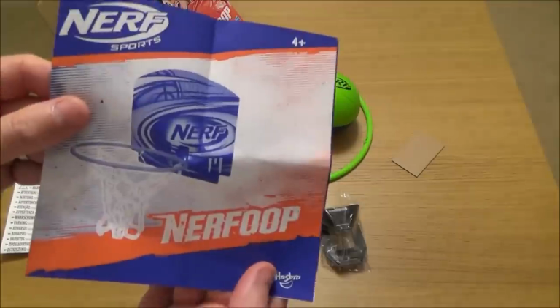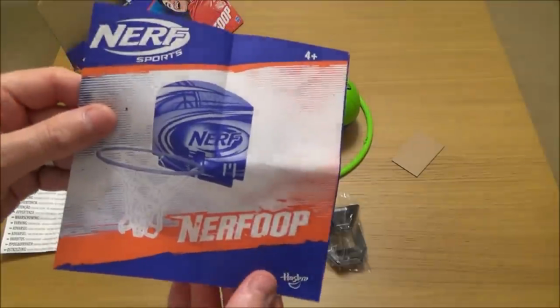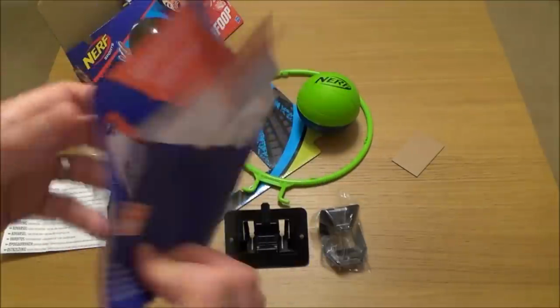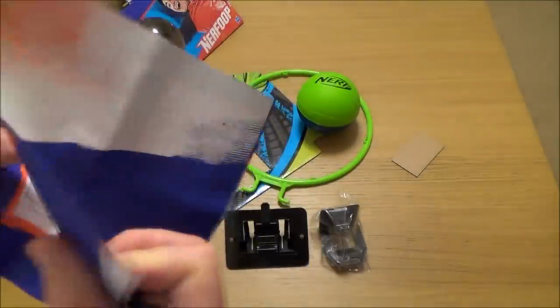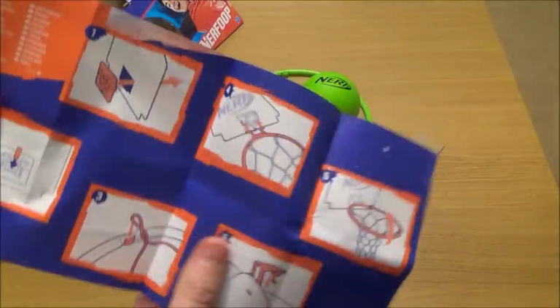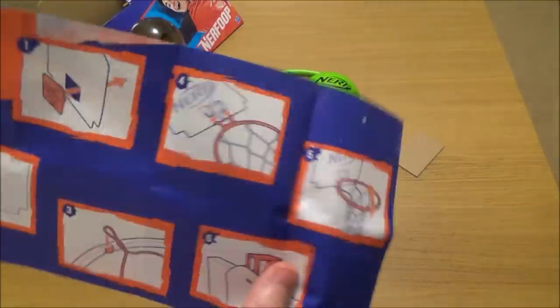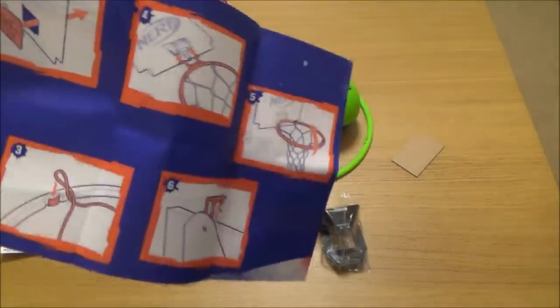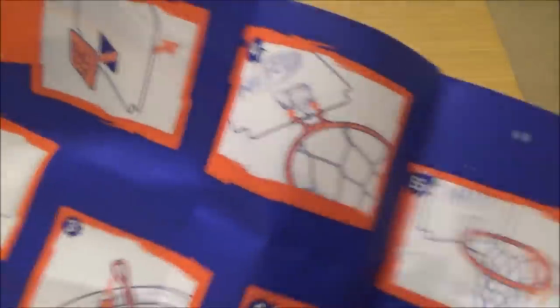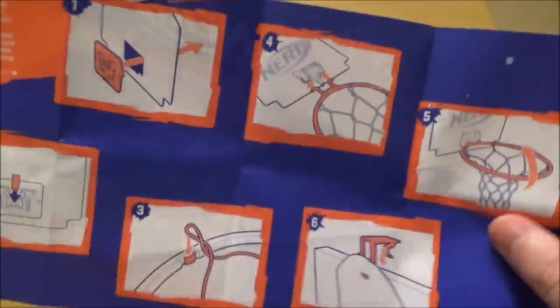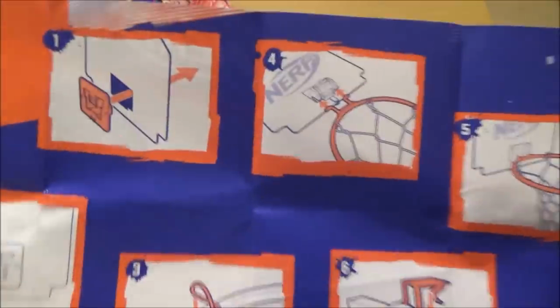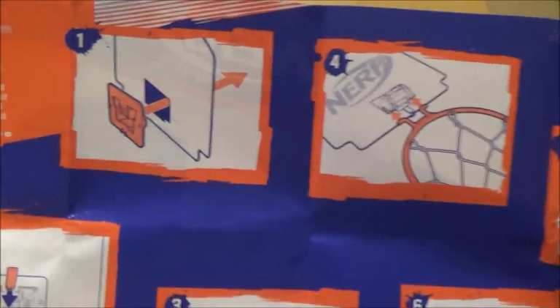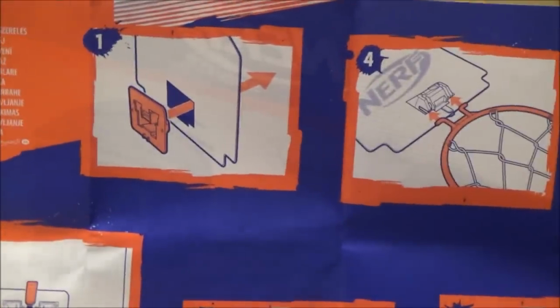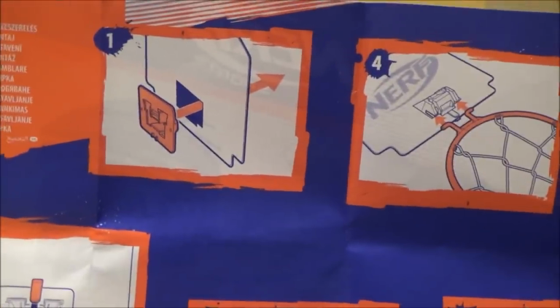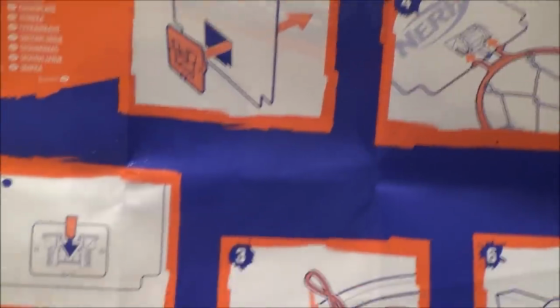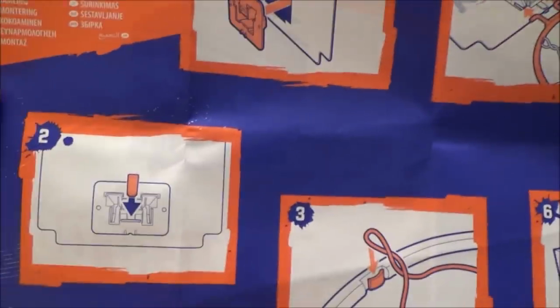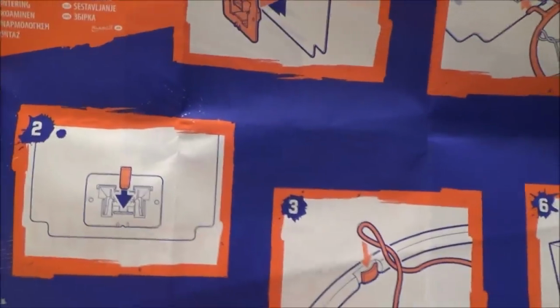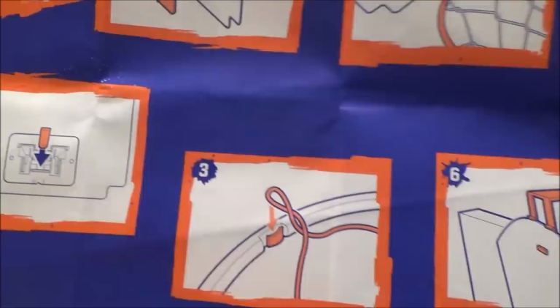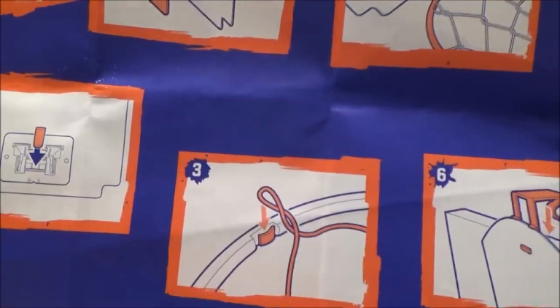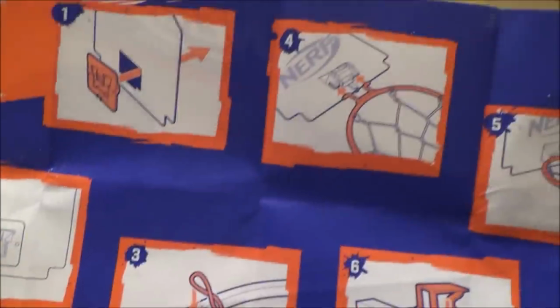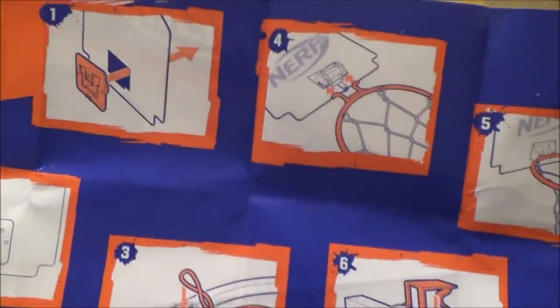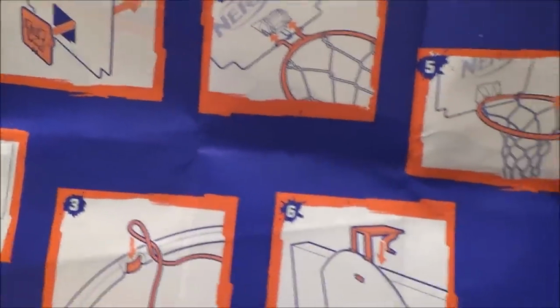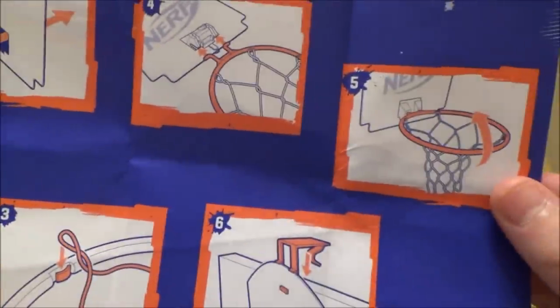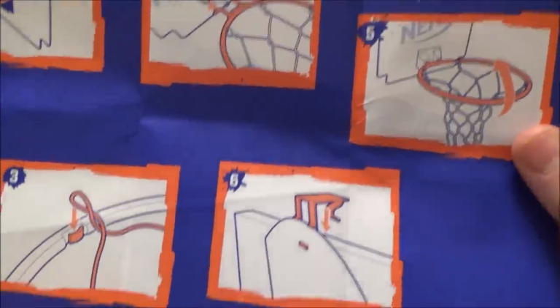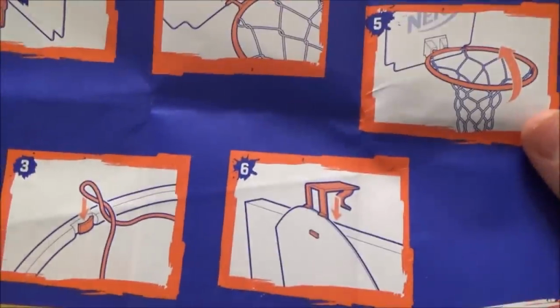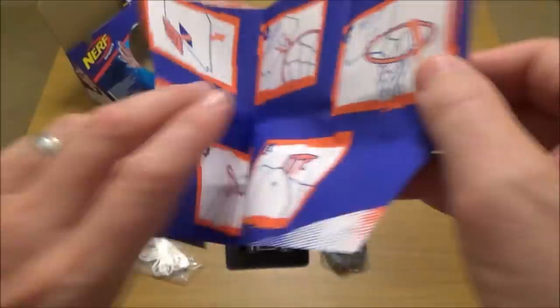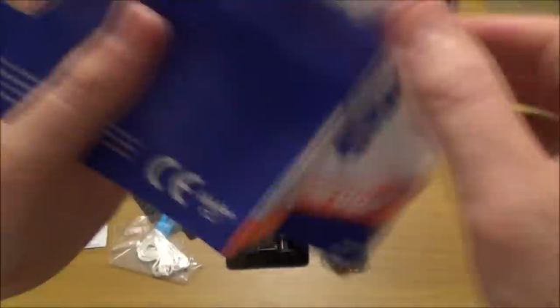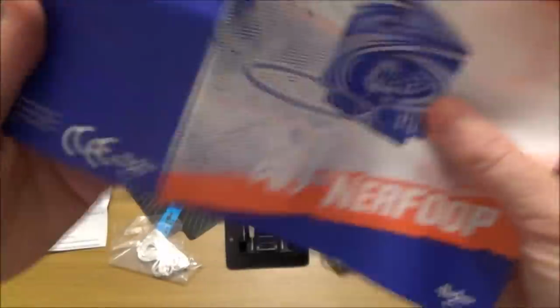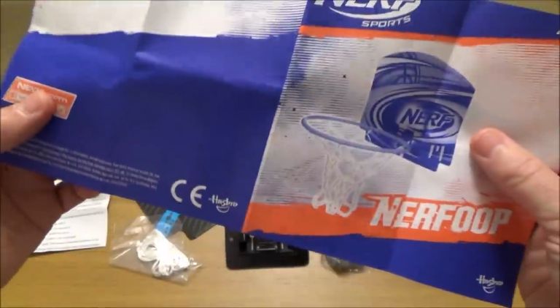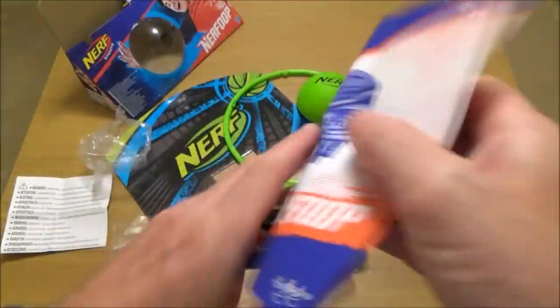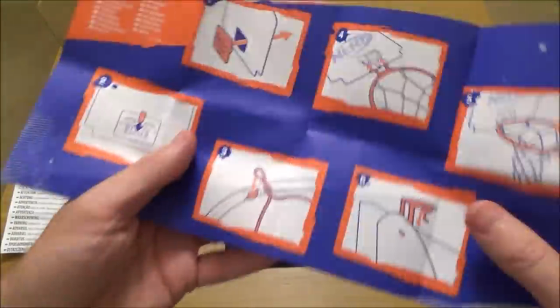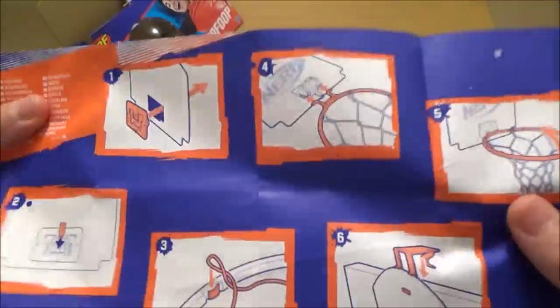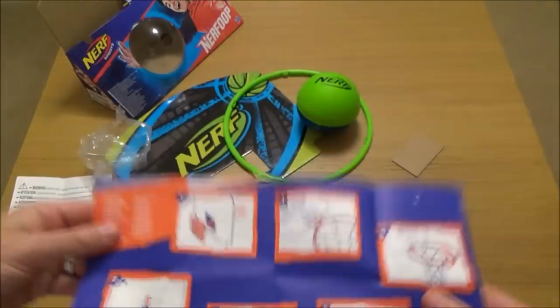And here we have the instructions. So it's just visual instructions — one, two, three, four, five, and six. Okay, so let's put it together.